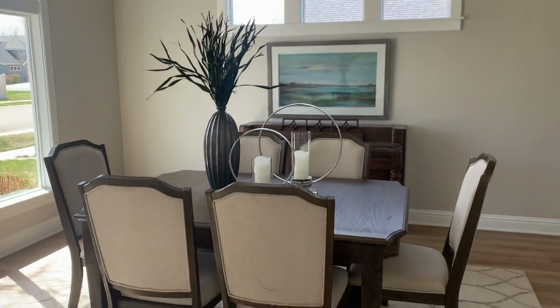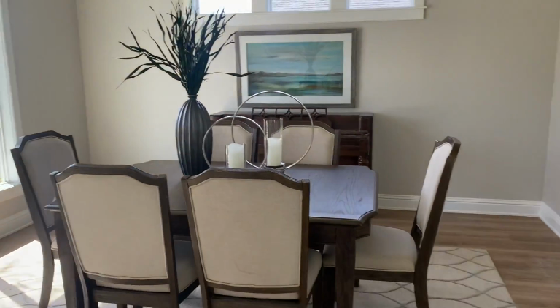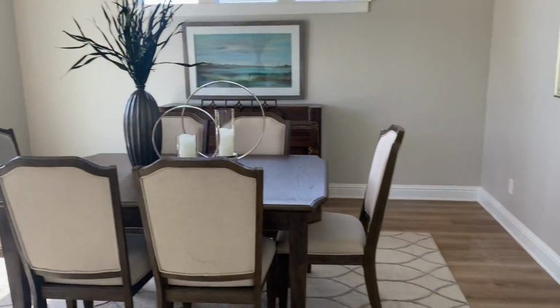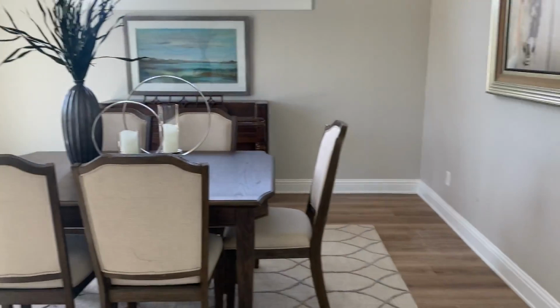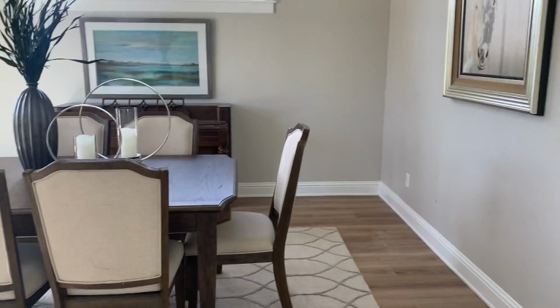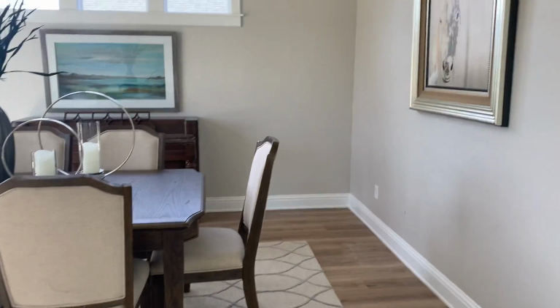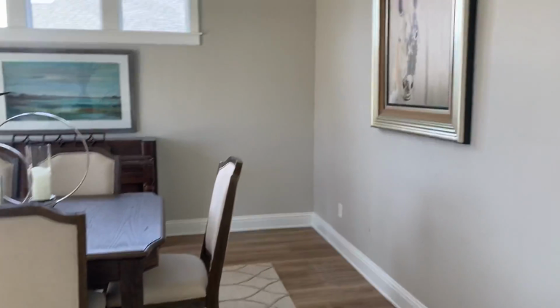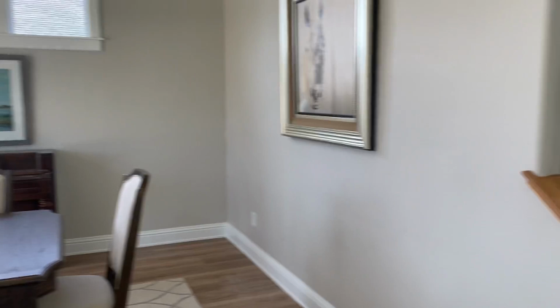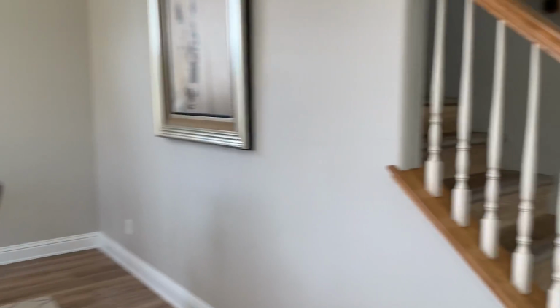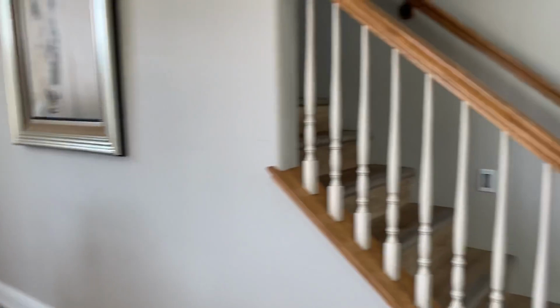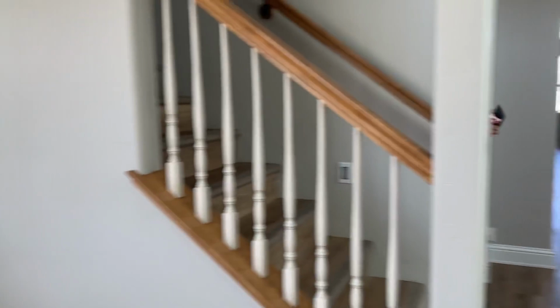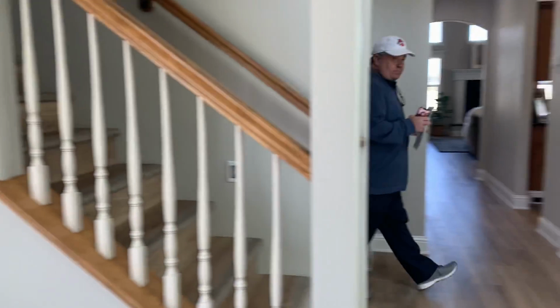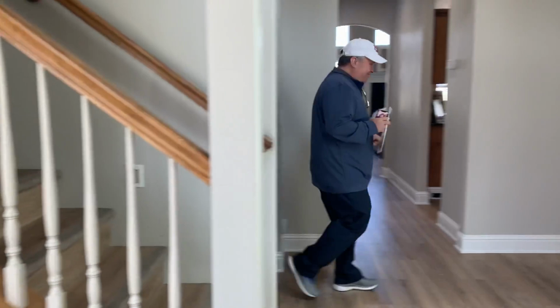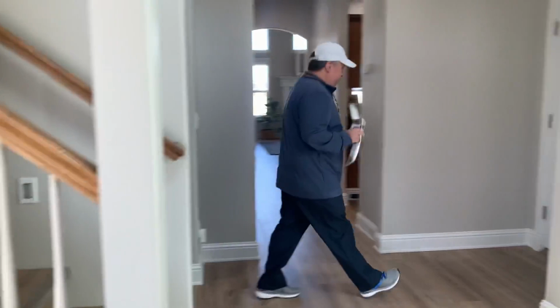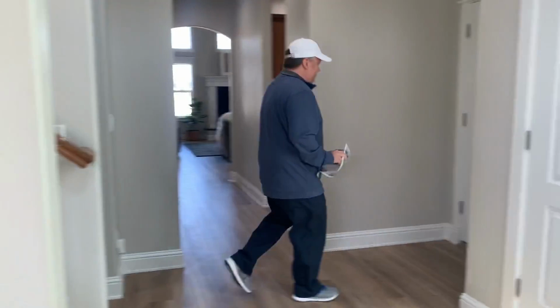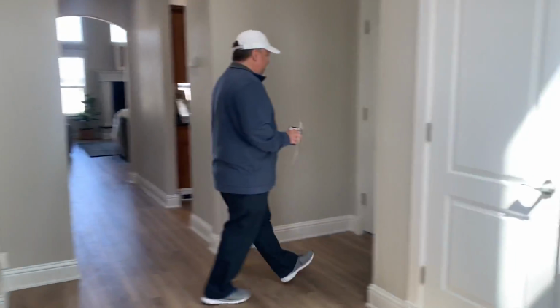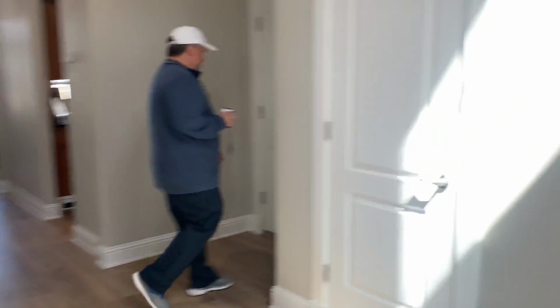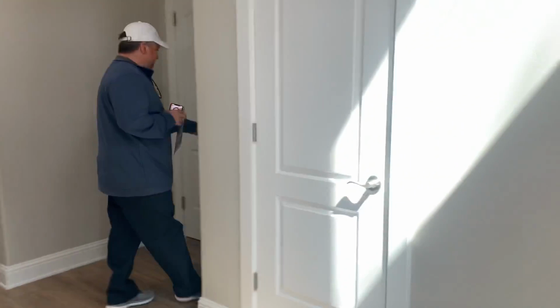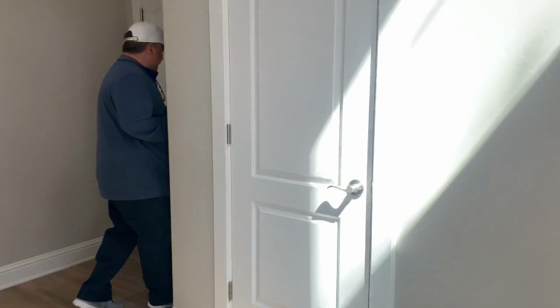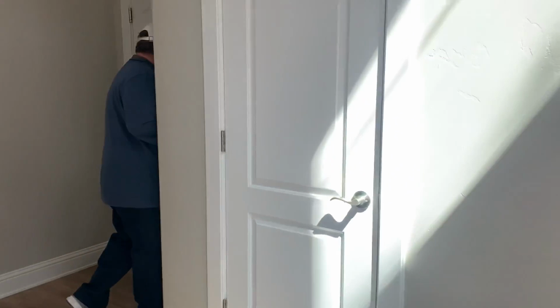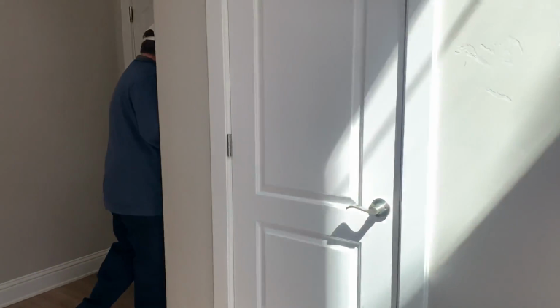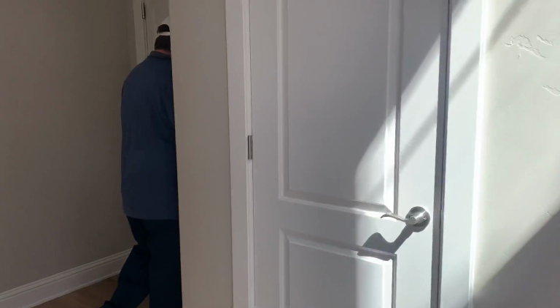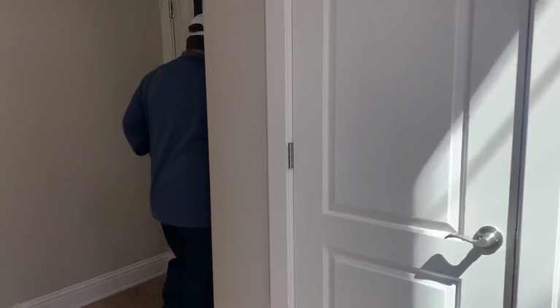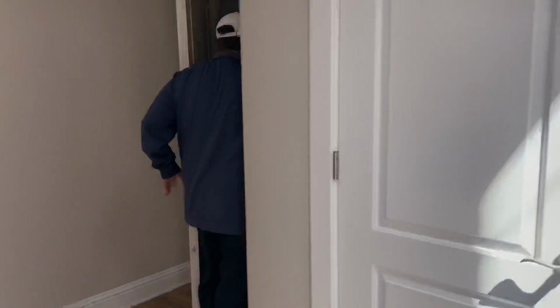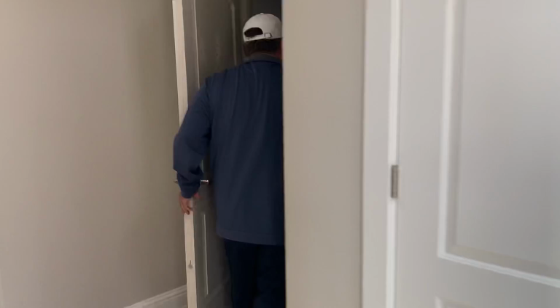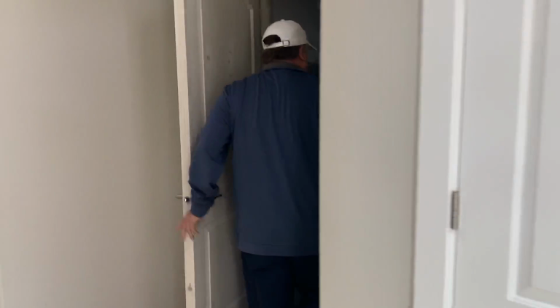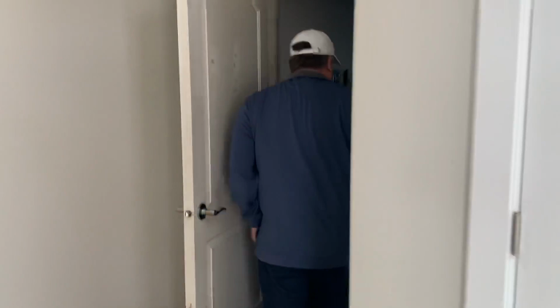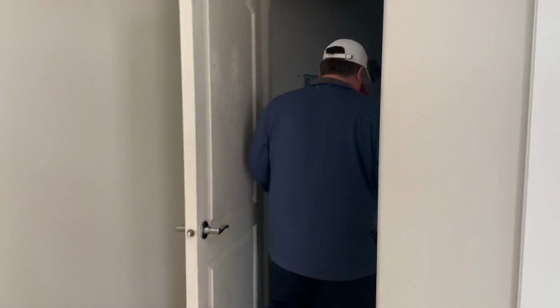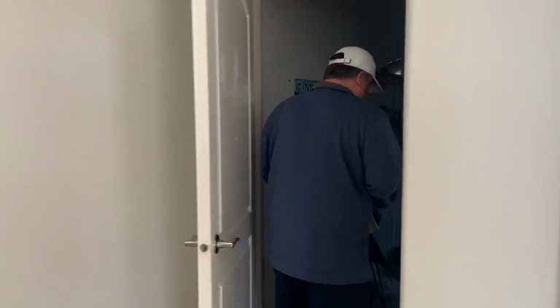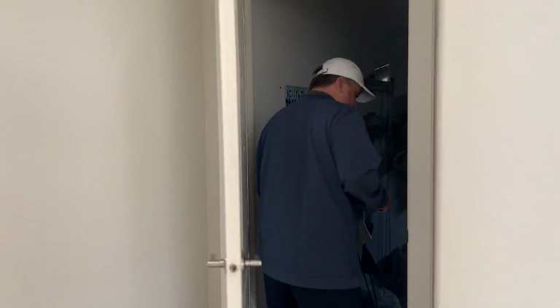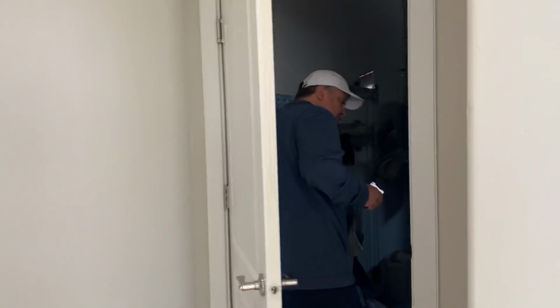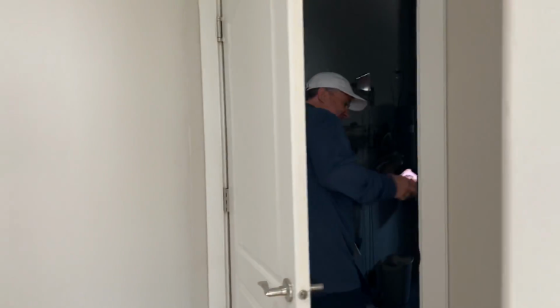Off to the left is the formal dining and sitting room. There's a cool closet there, and it's a three-car garage.